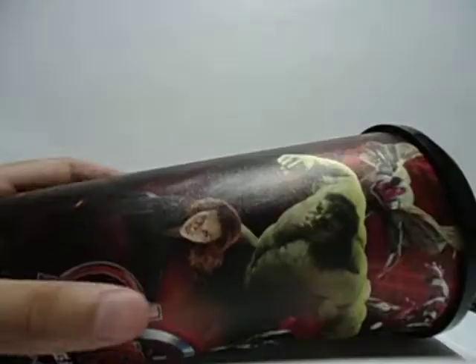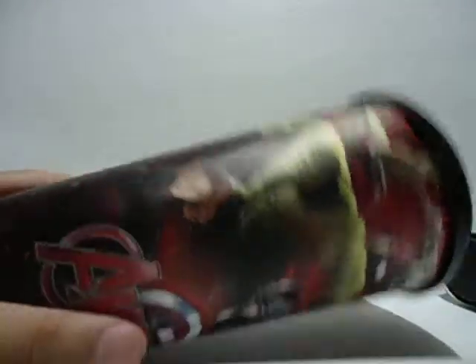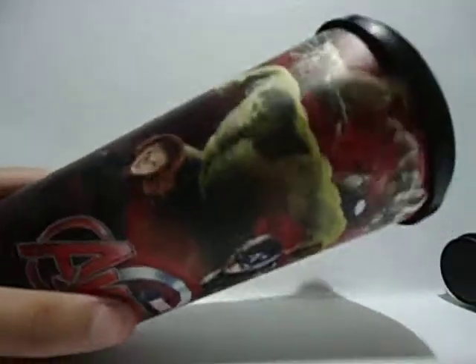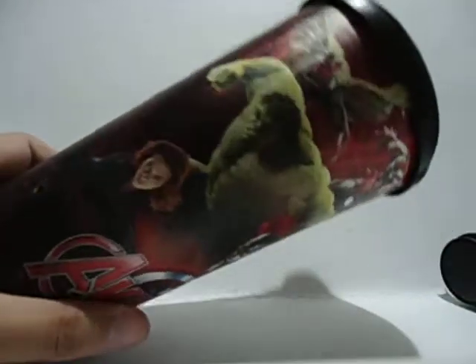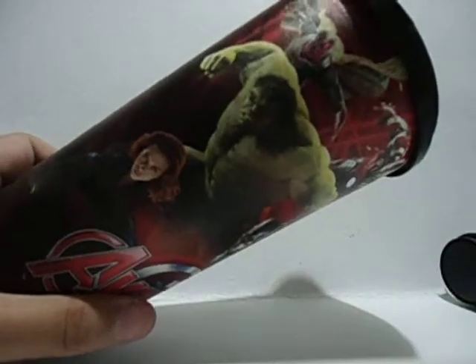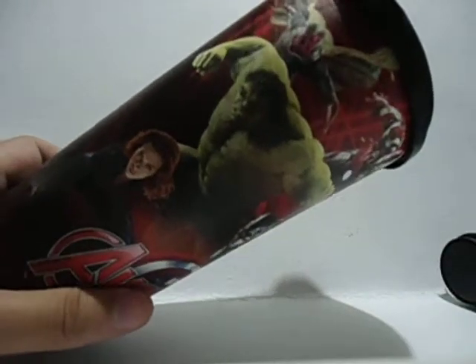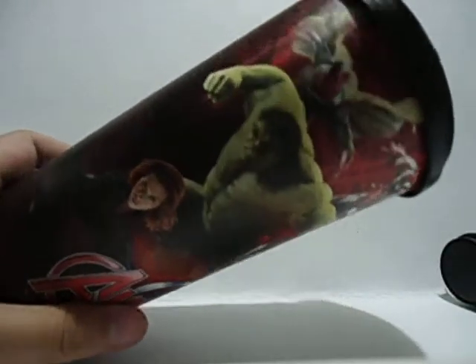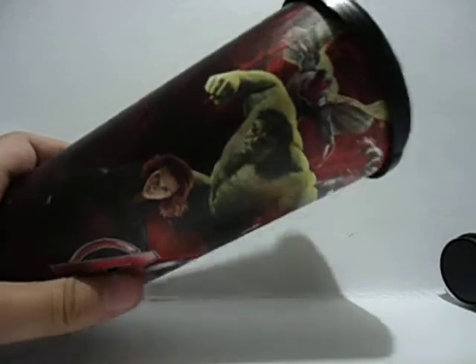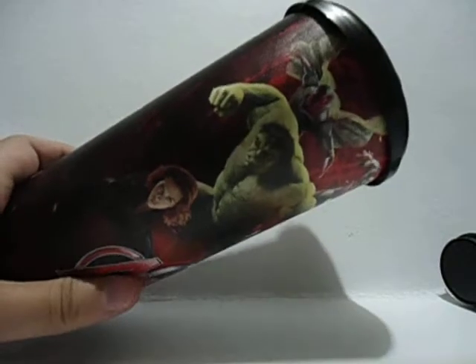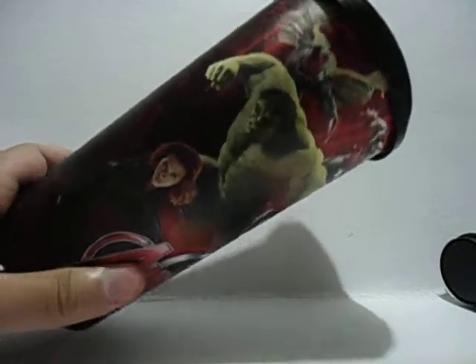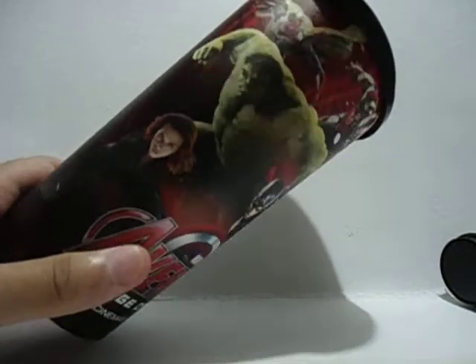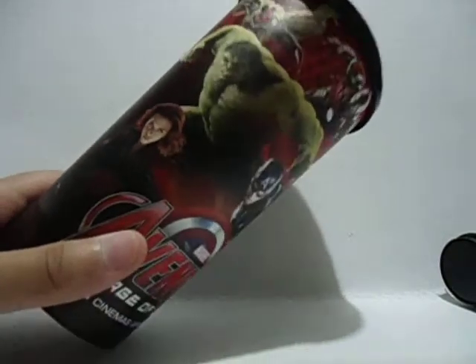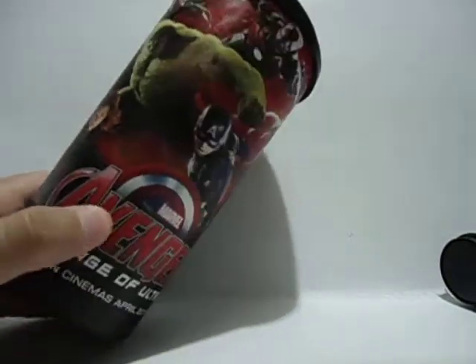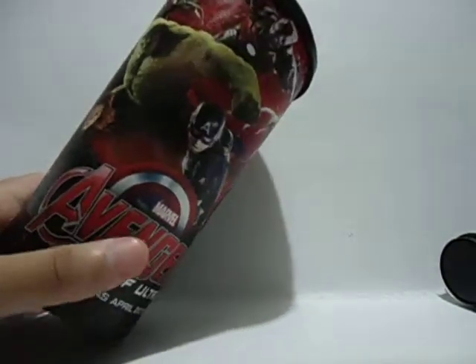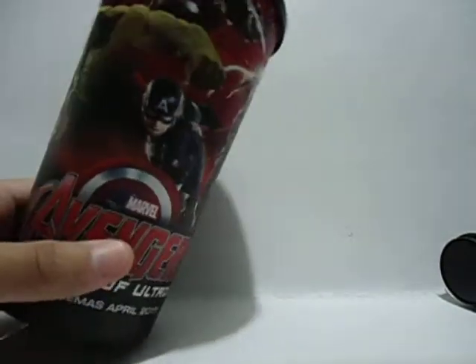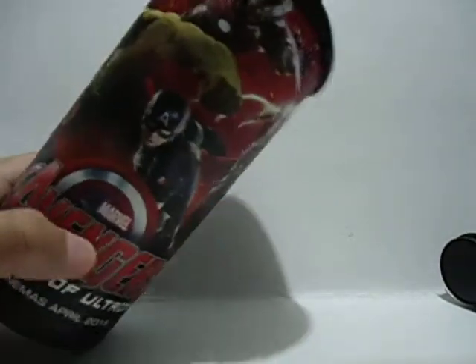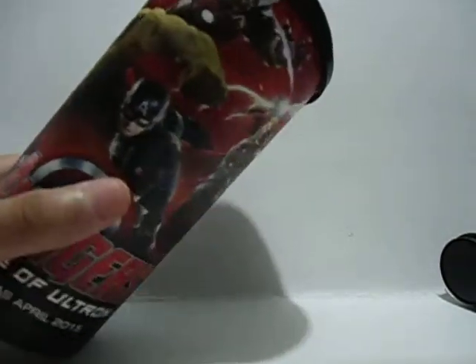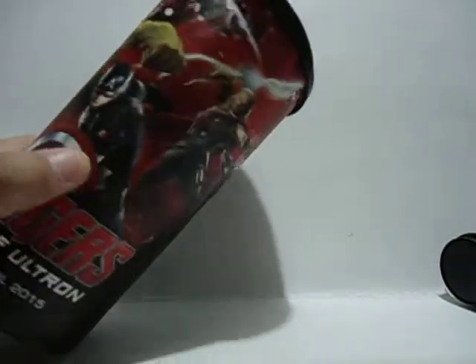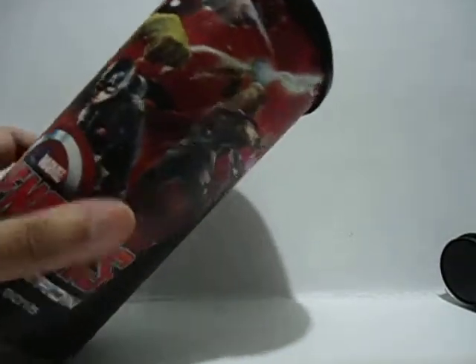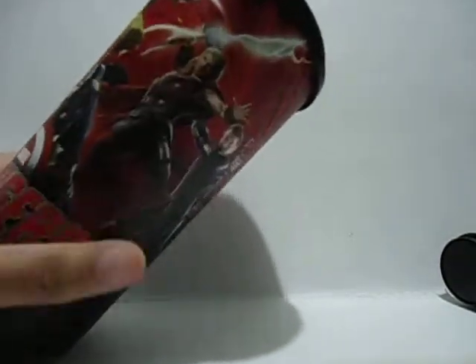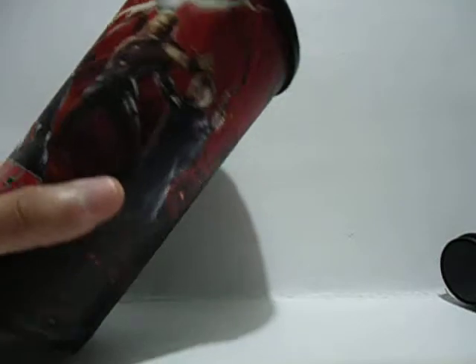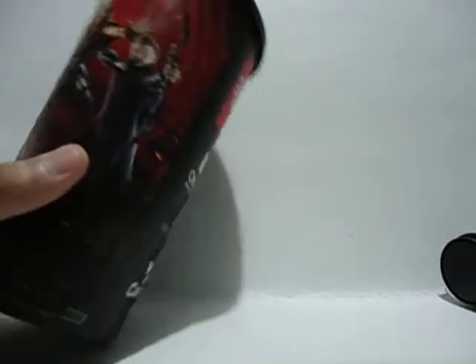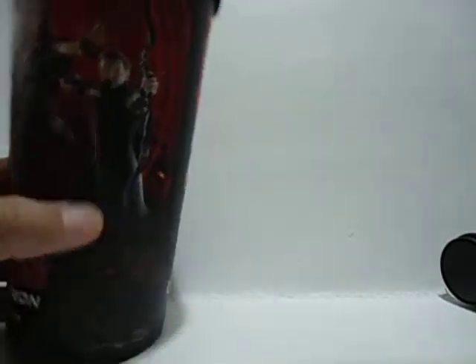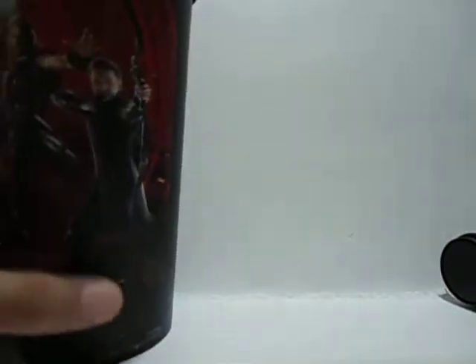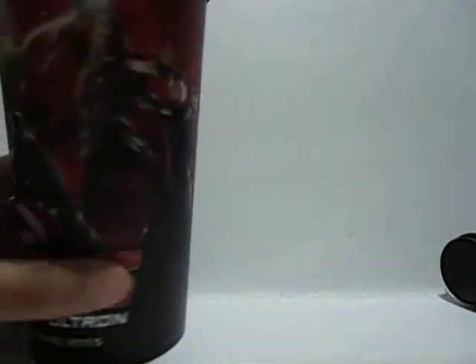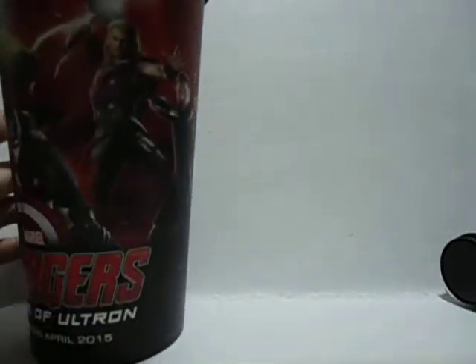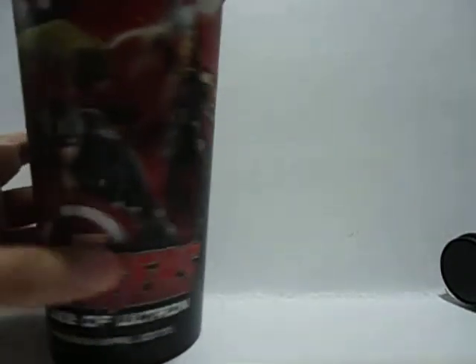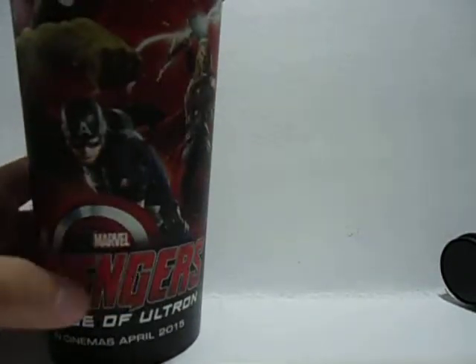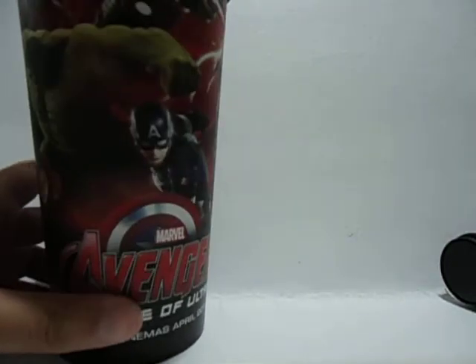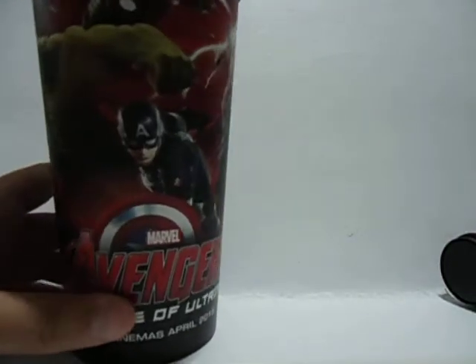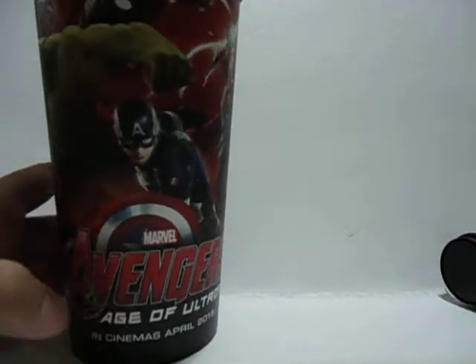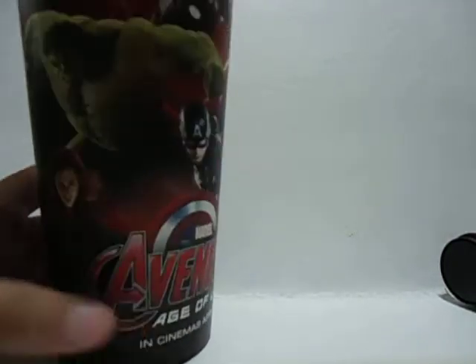Here's the tumbler — first I'll show you the characters on it. We have Vision, Hulk, Black Widow, Iron Man on the top, and Captain America — the same as the one on the popcorn bucket.